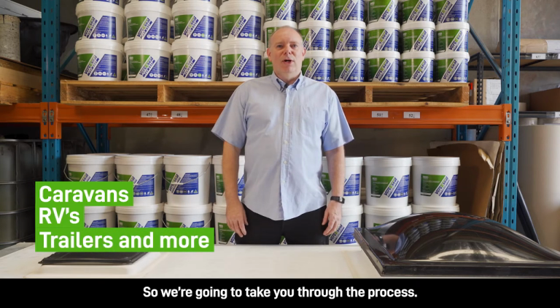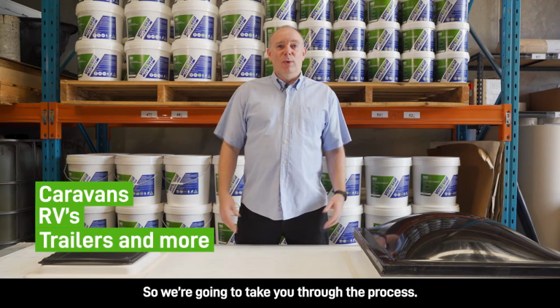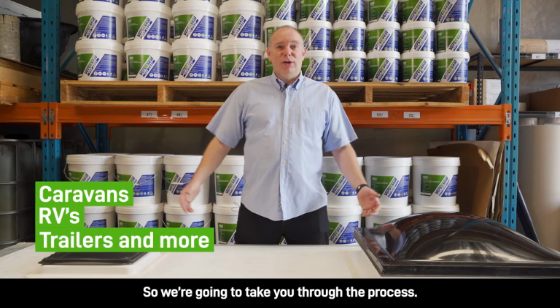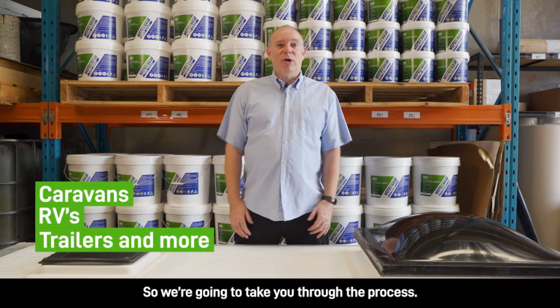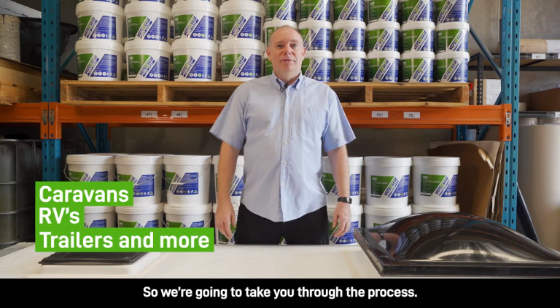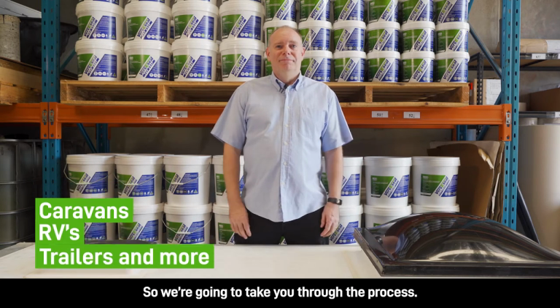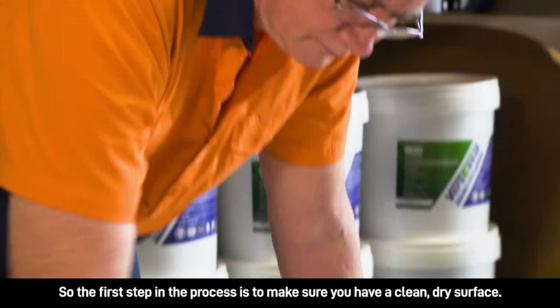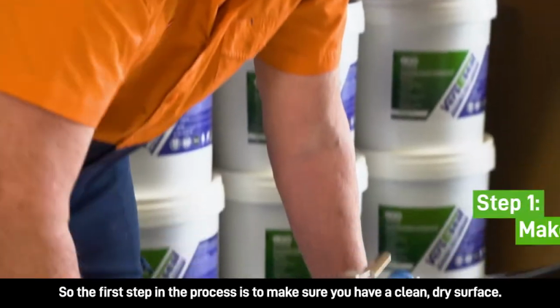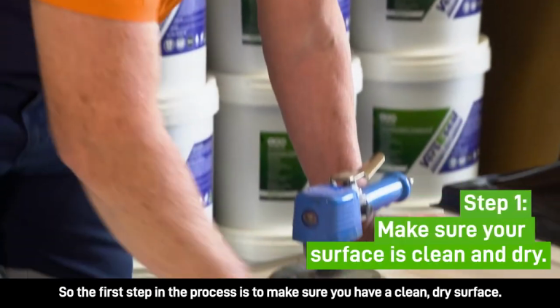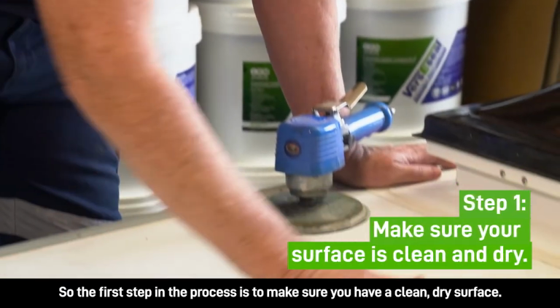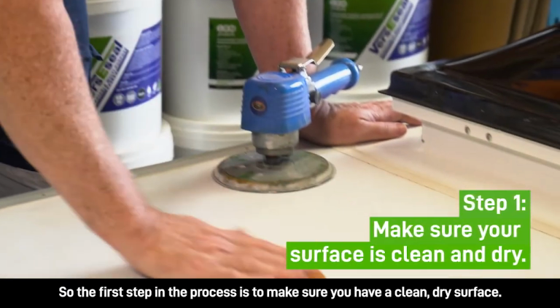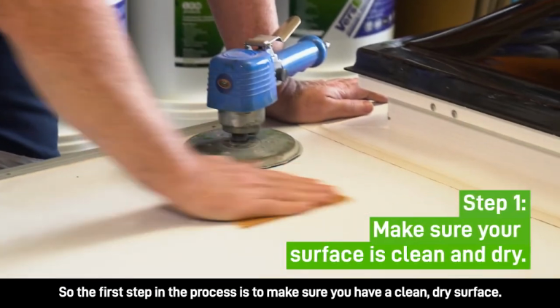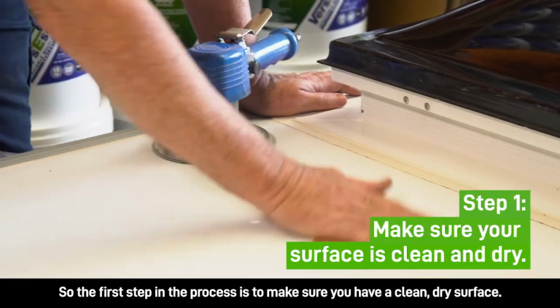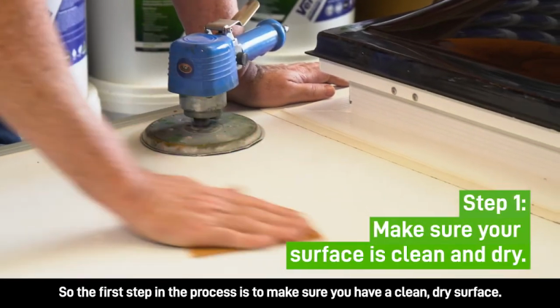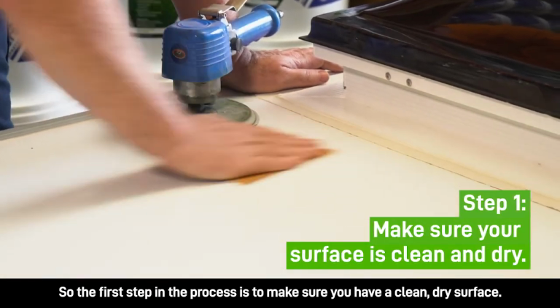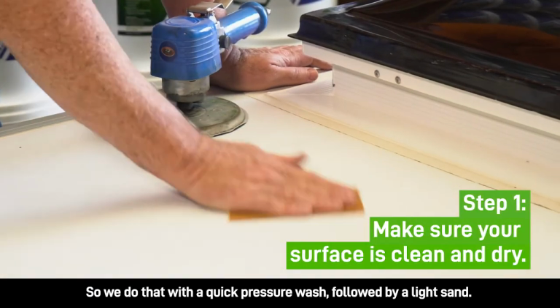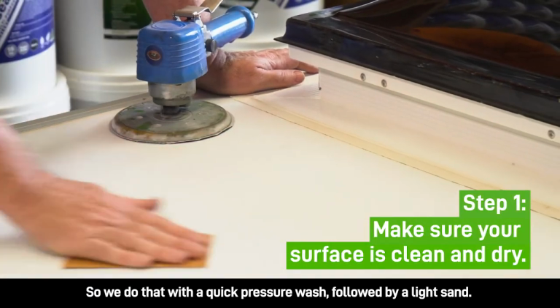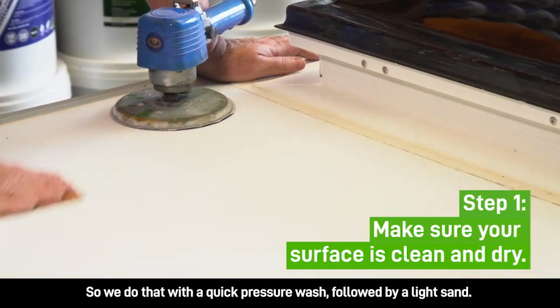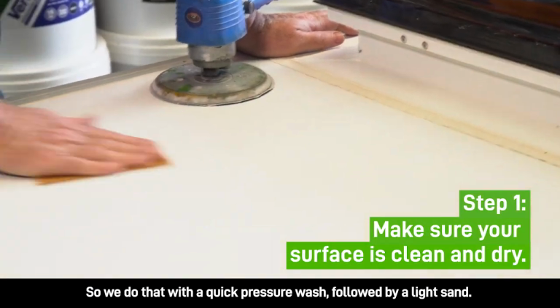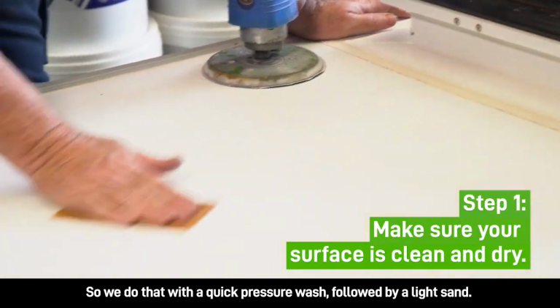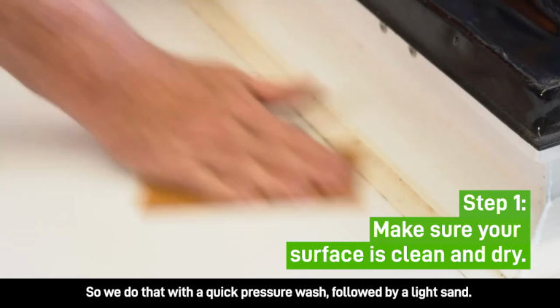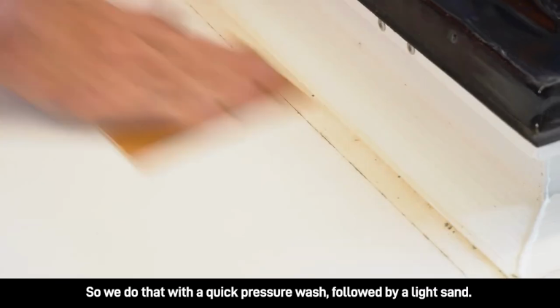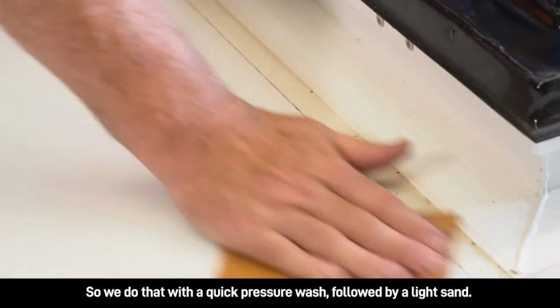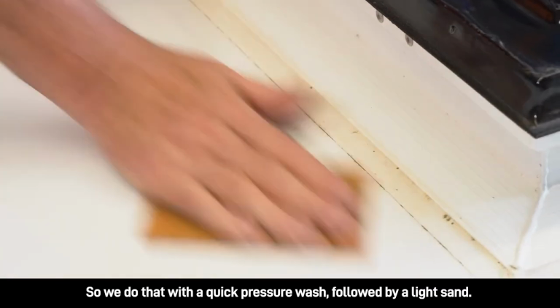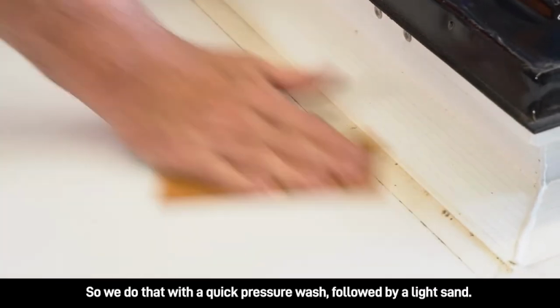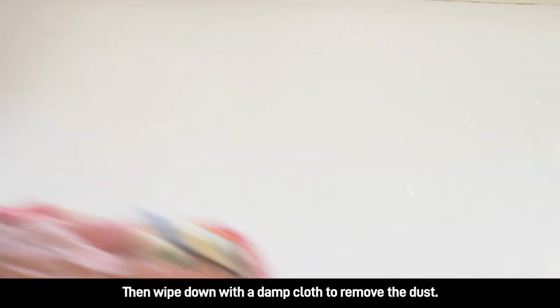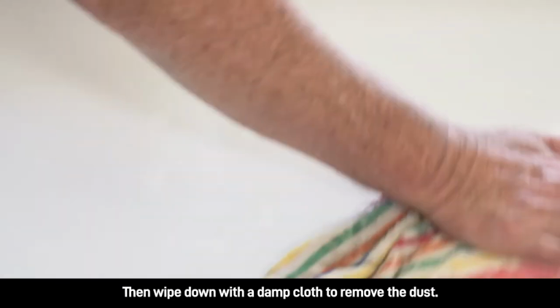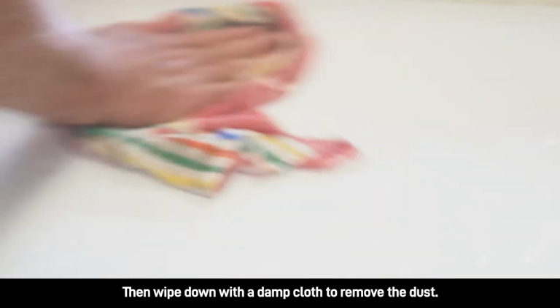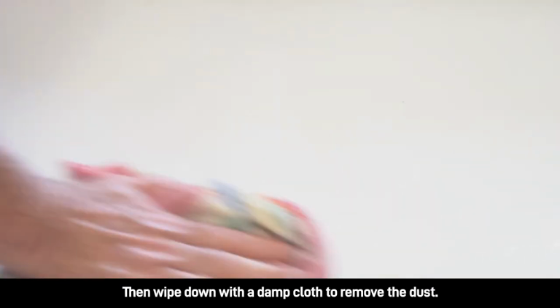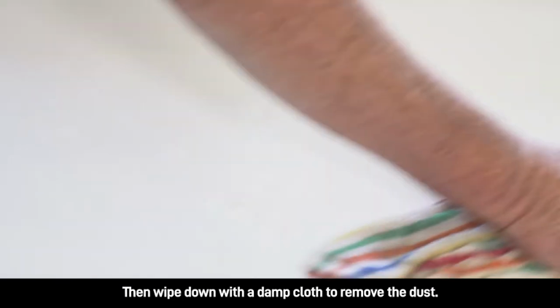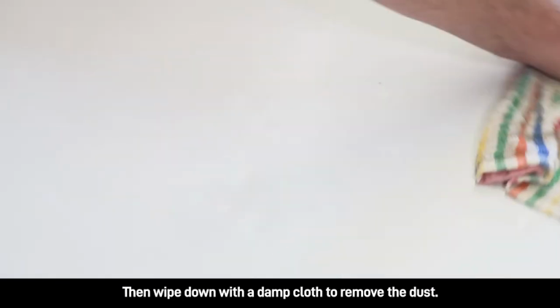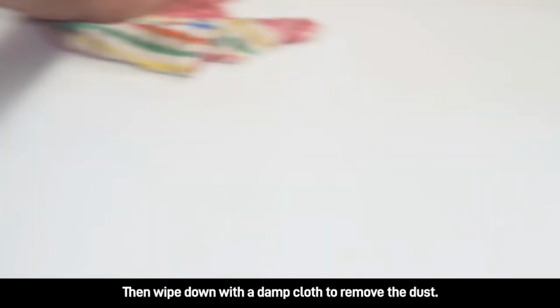So we're going to take you through the process. The first step is to make sure you've got a clean dry surface. We do that with a quick pressure wash followed by a light sand, then wipe down with a damp cloth to remove the dust.